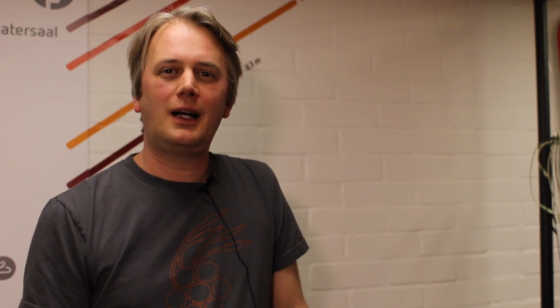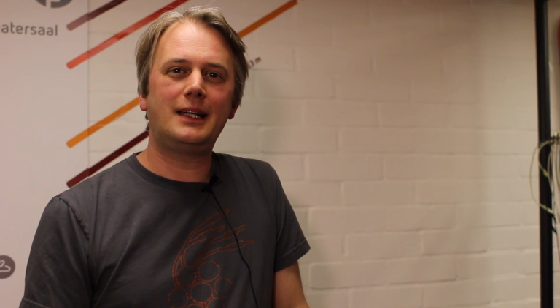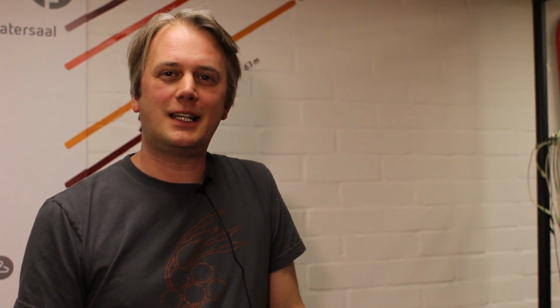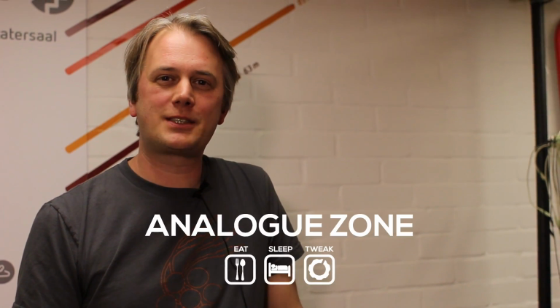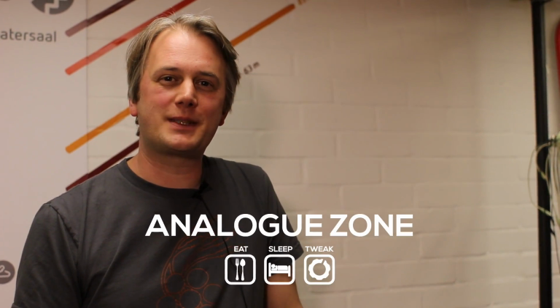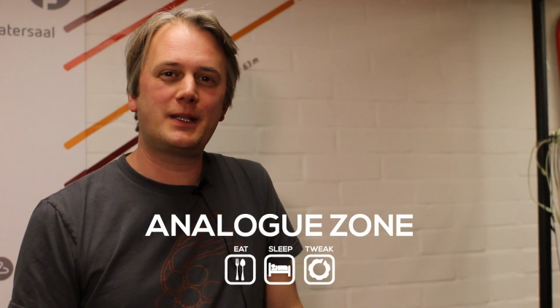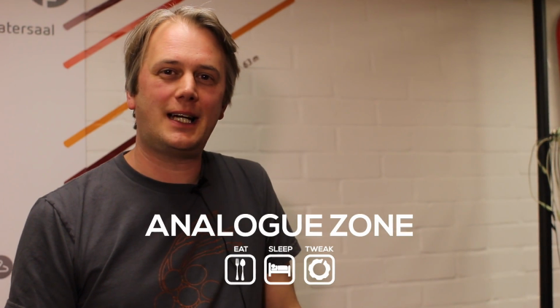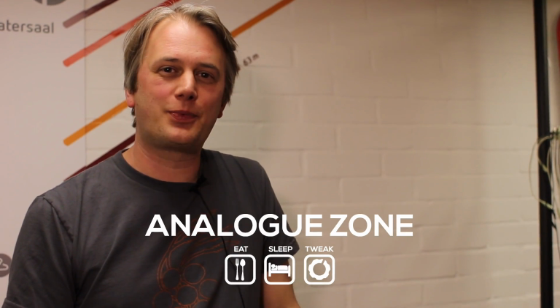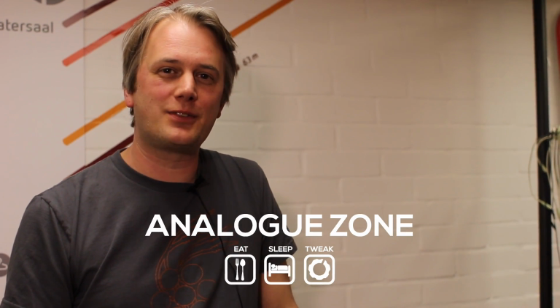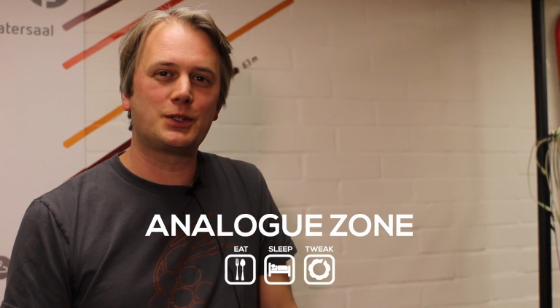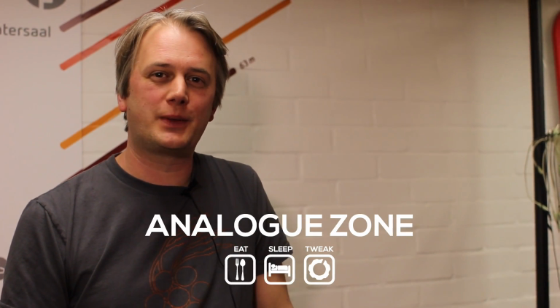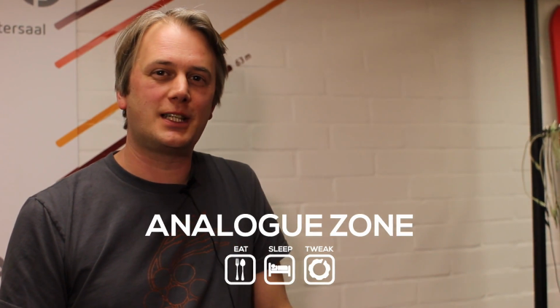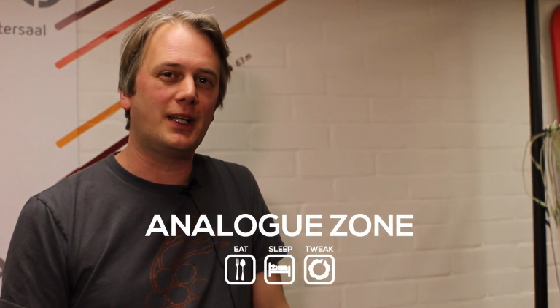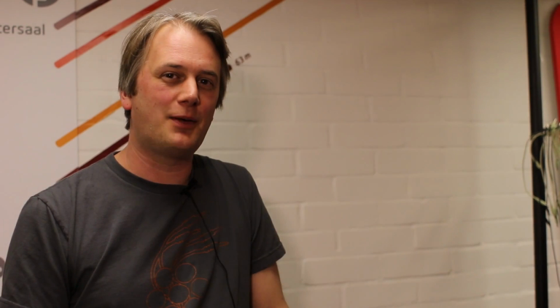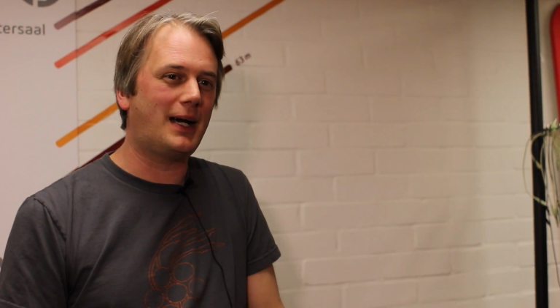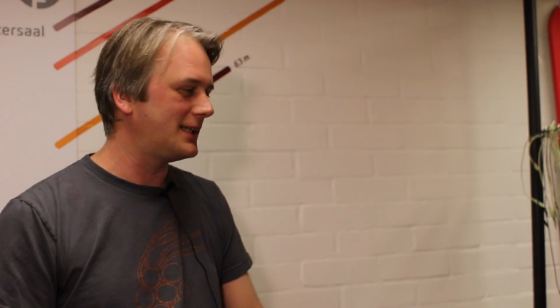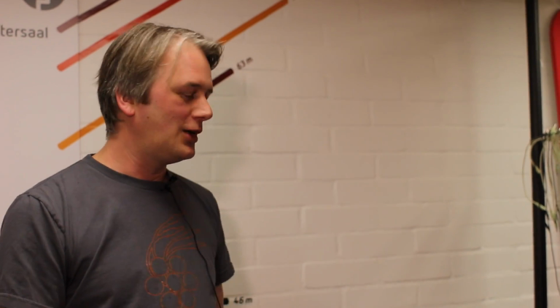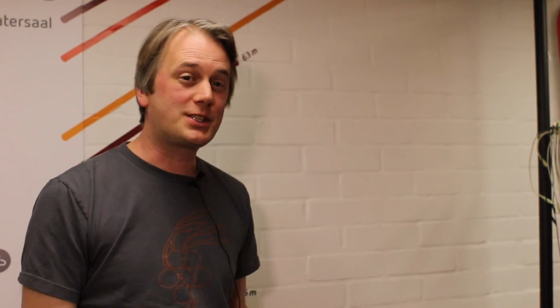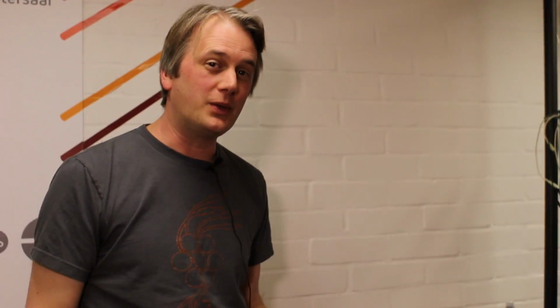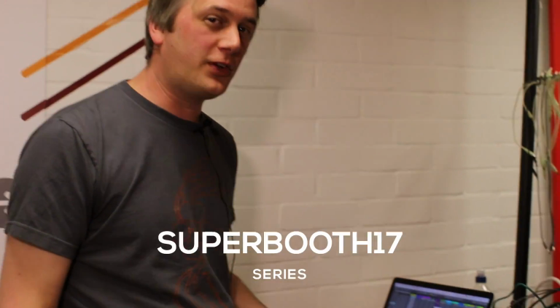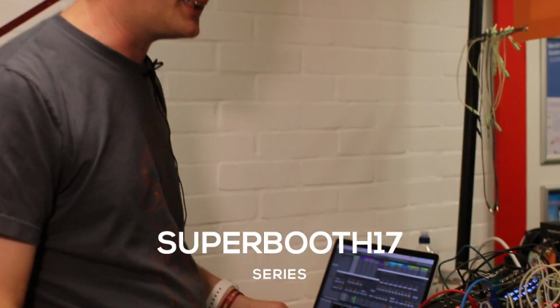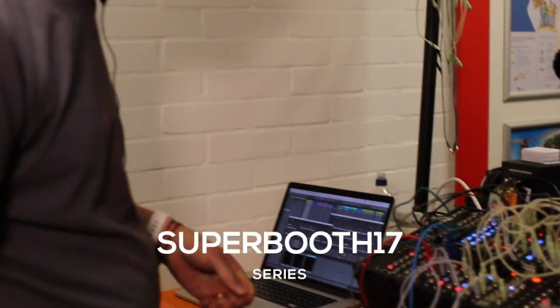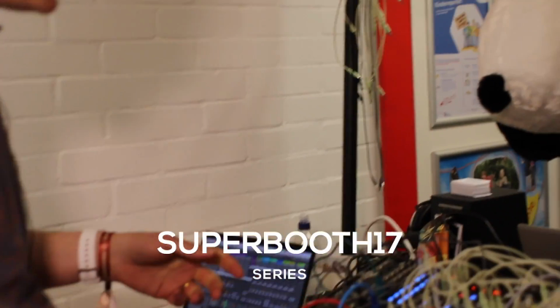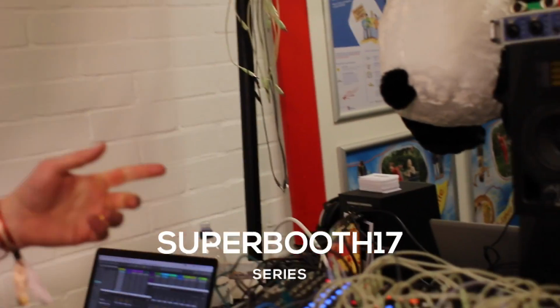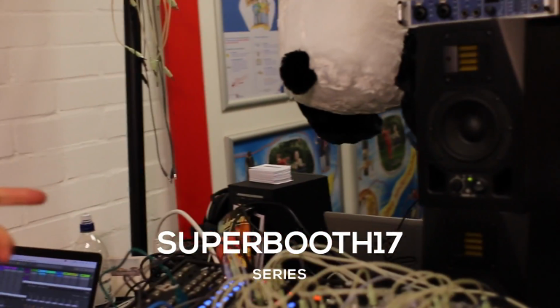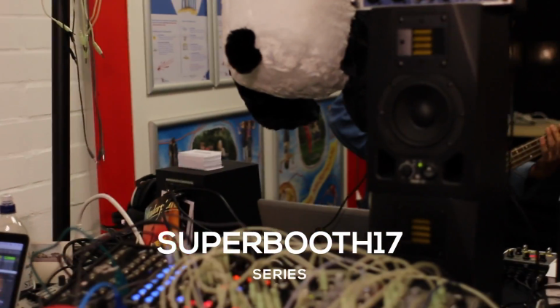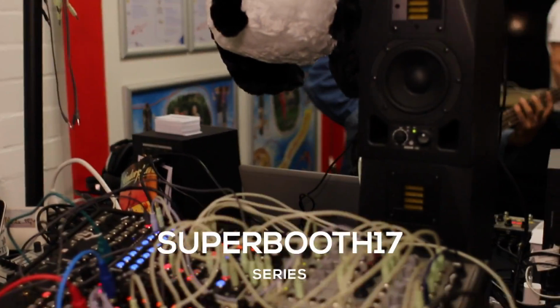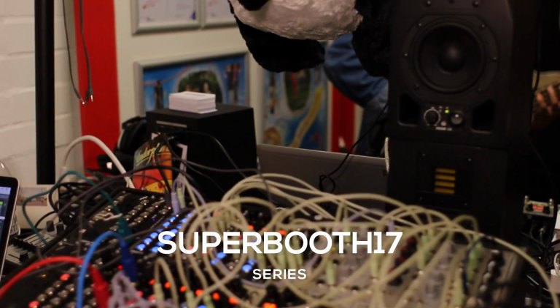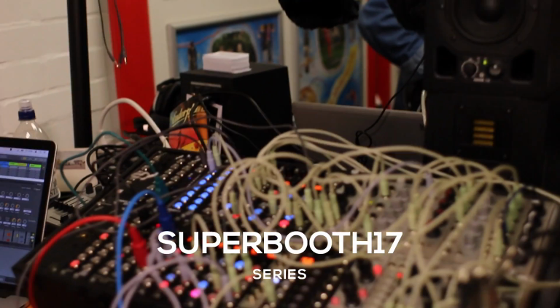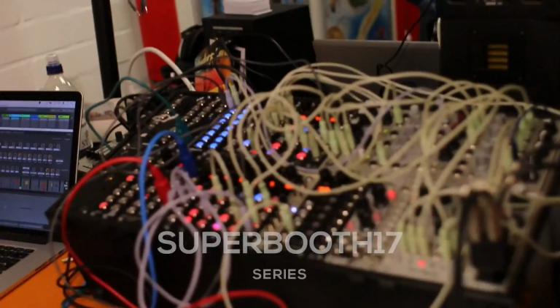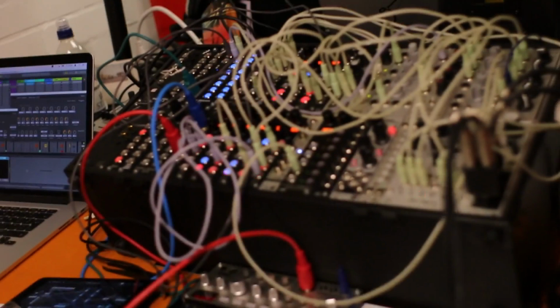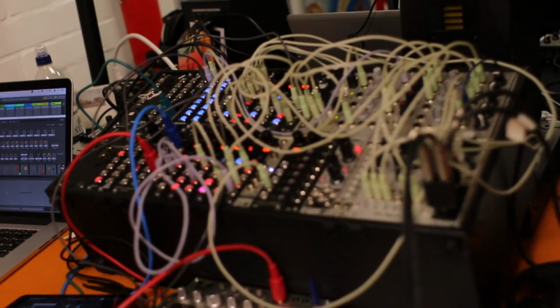Hi, this is Oz from Expert Sleepers at Superbooth 17 talking to Analog Zone about what's new. I have a few things to show — a couple of things mostly you know about and then something completely new.